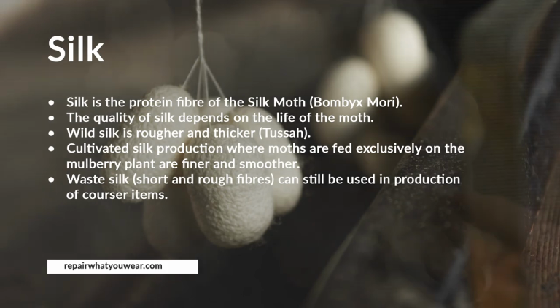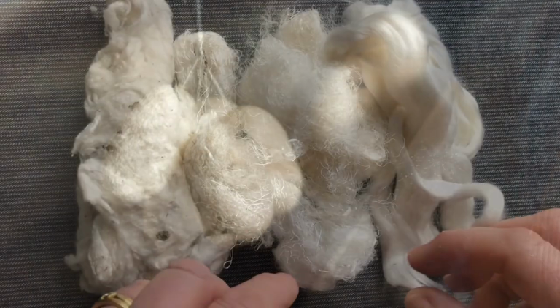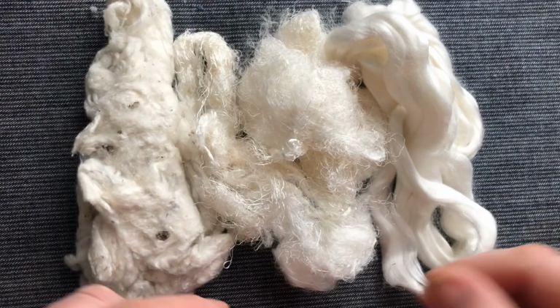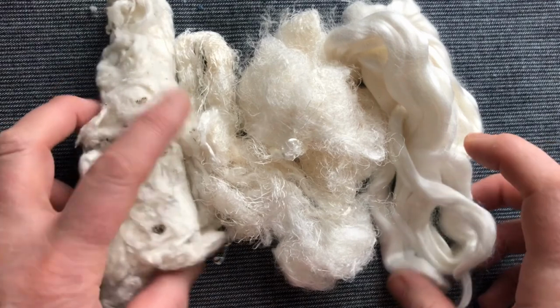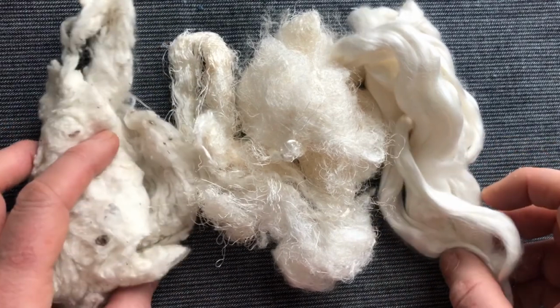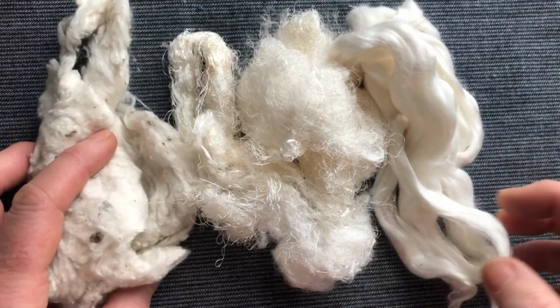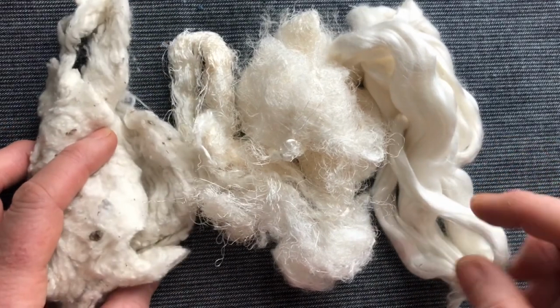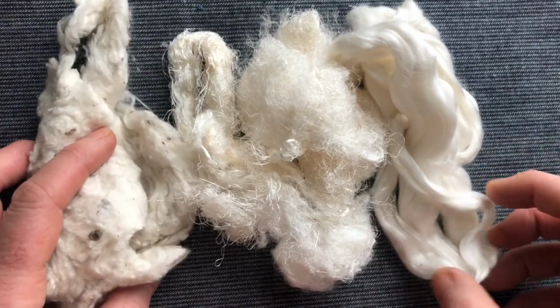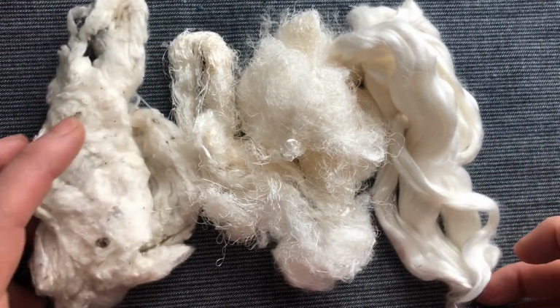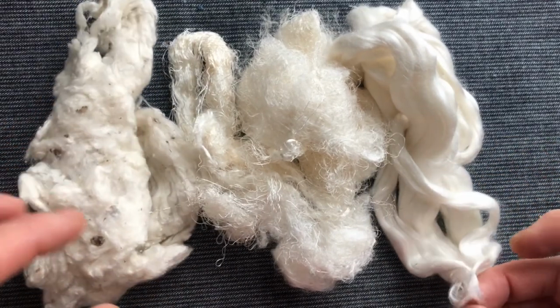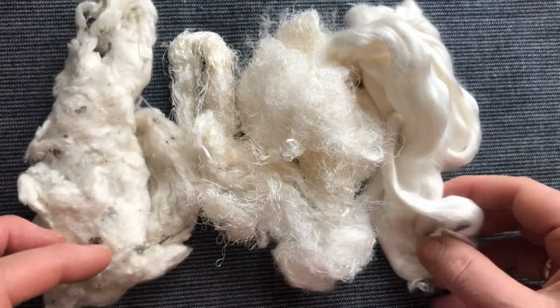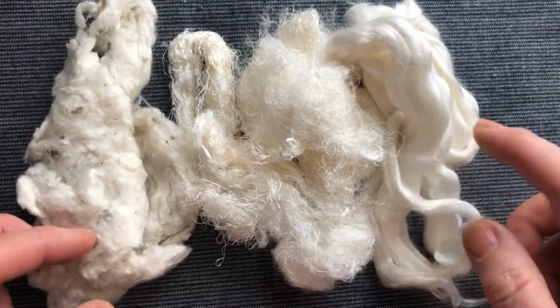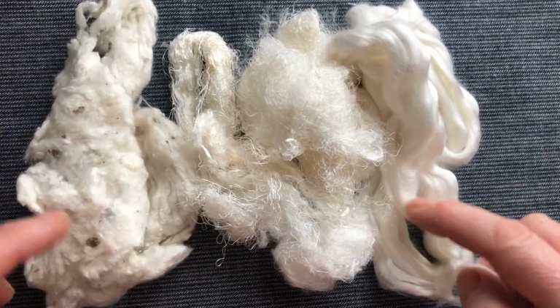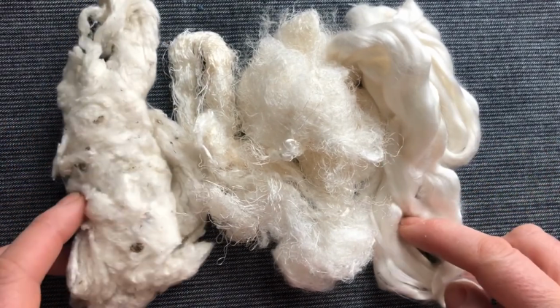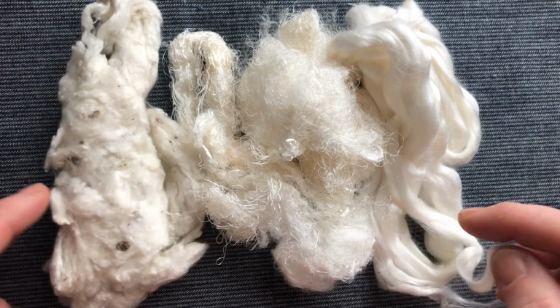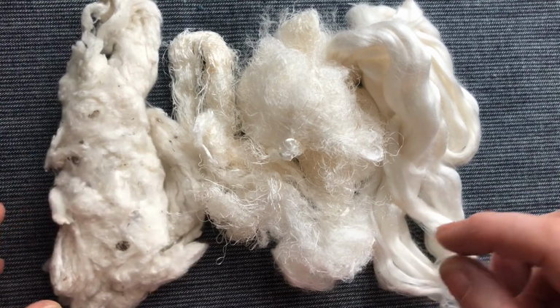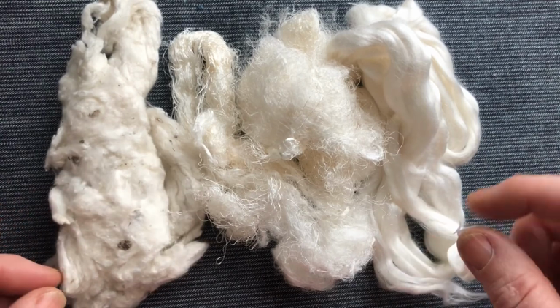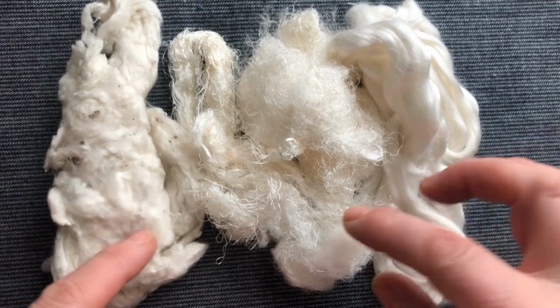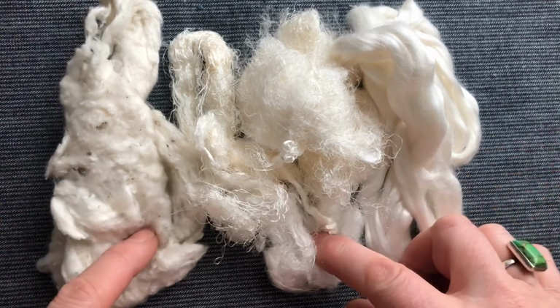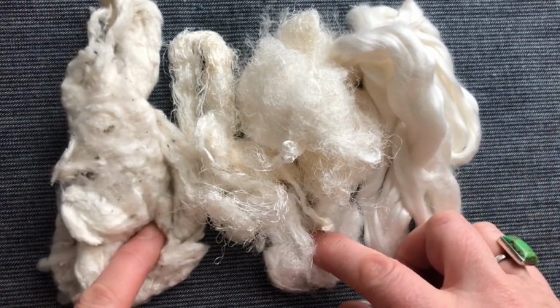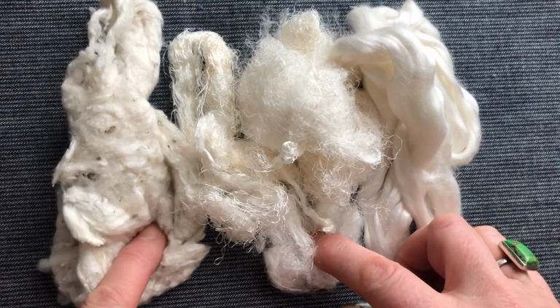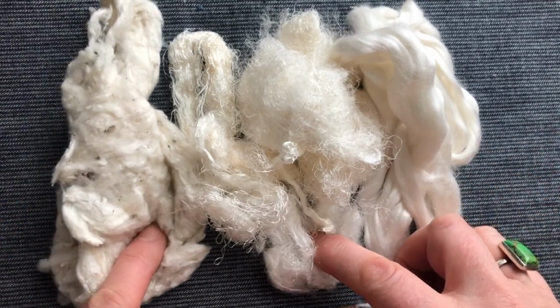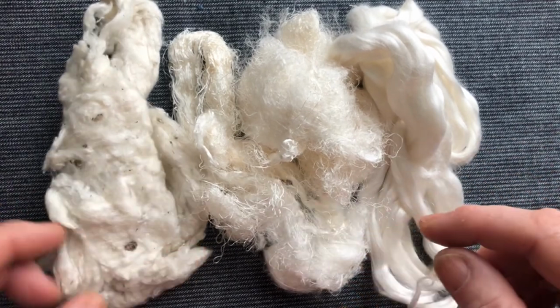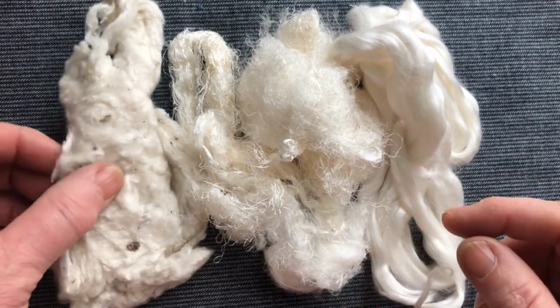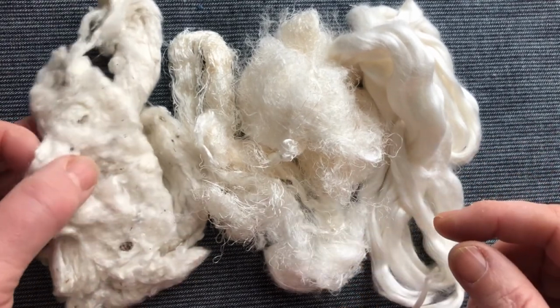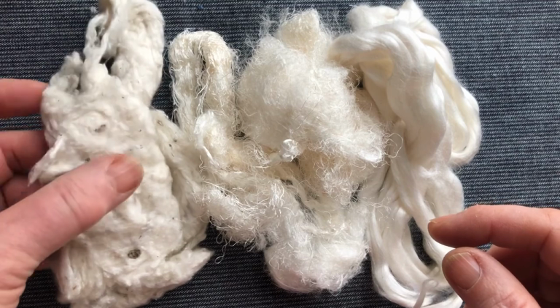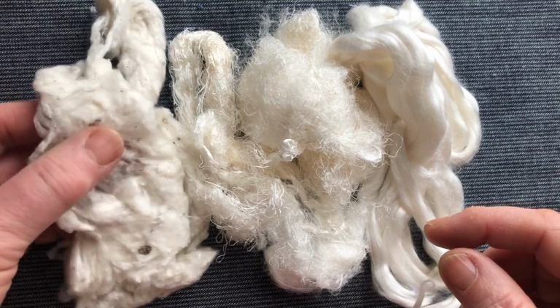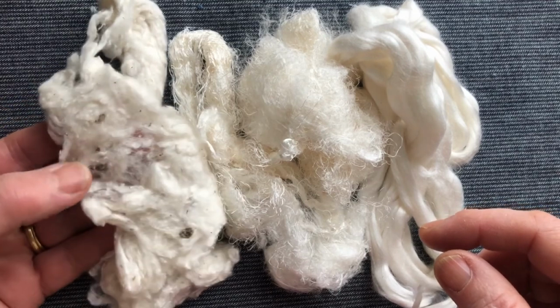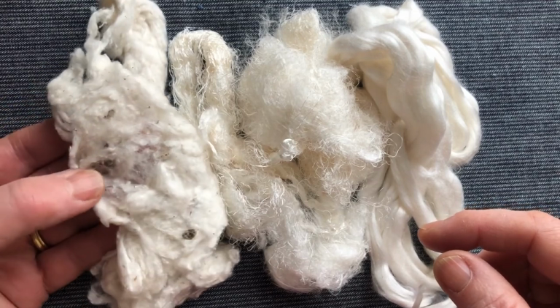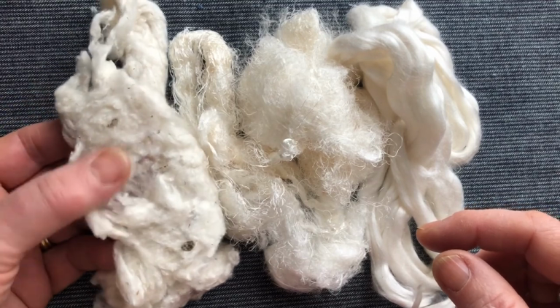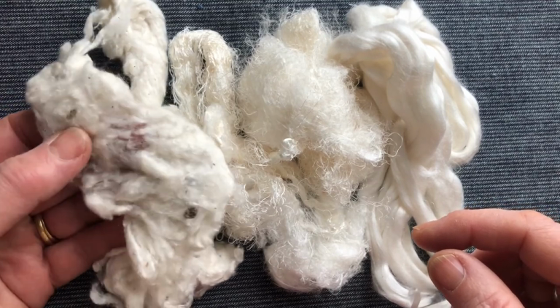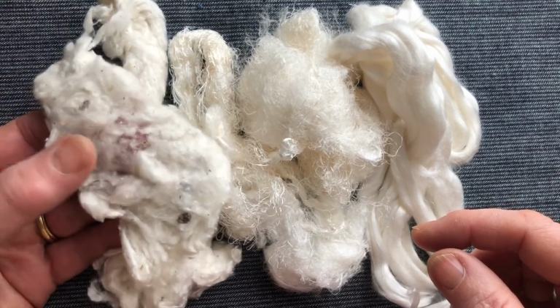Silk is known to be a luxurious fibre. It's very soft, it's extremely fine, has a natural sheen, and it comes from the cocoon of a moth. The moth has a wonderful name: Bombyx mori. That's most of them, and then there are other types of moth.